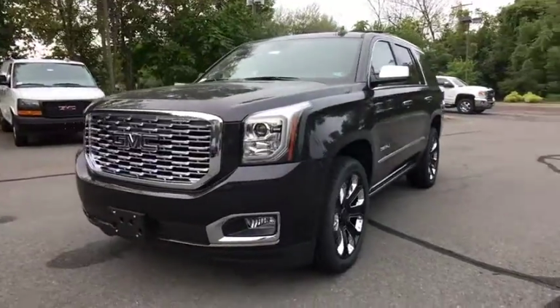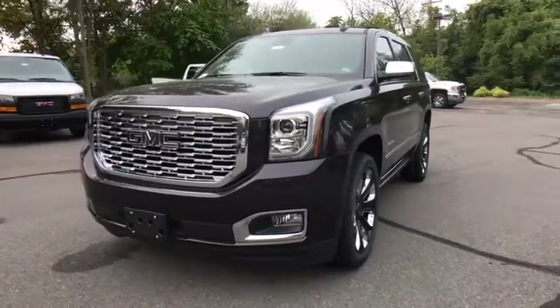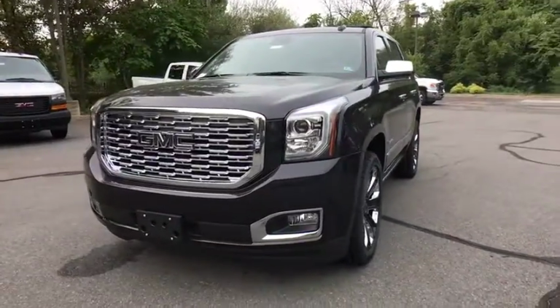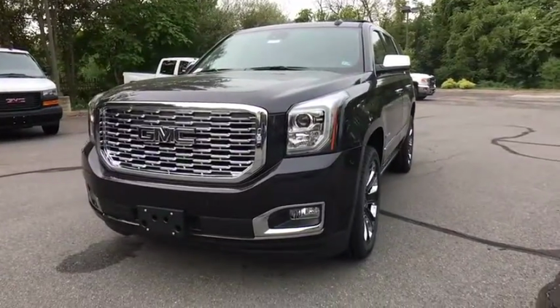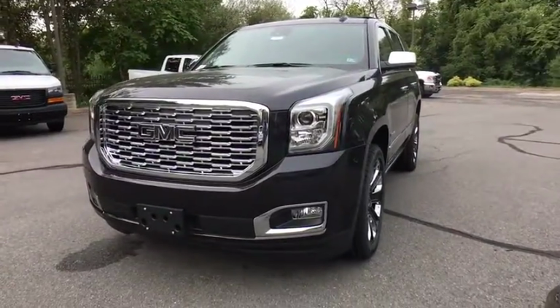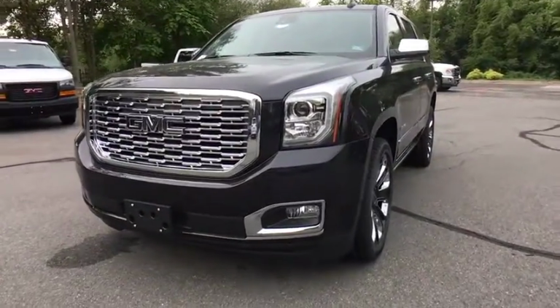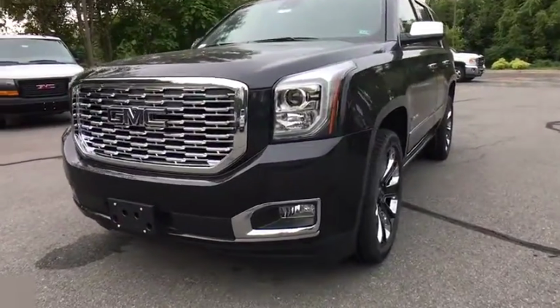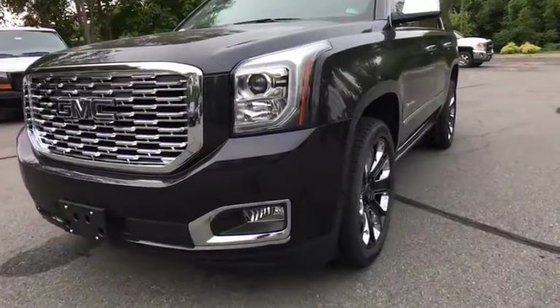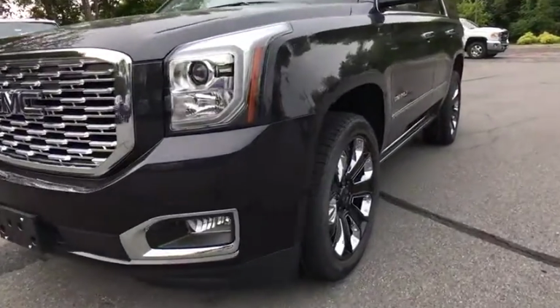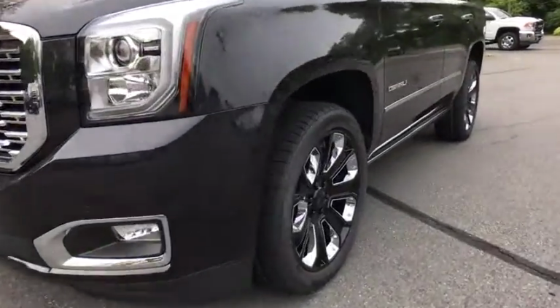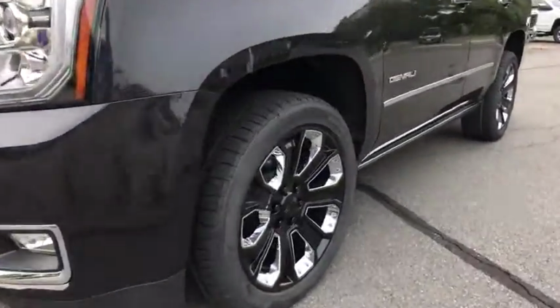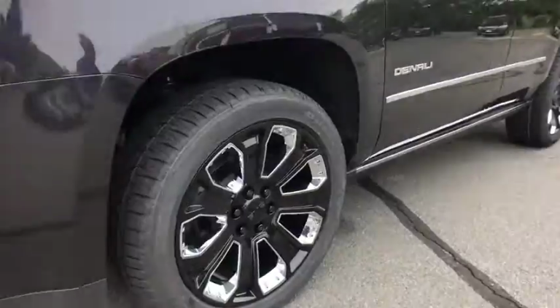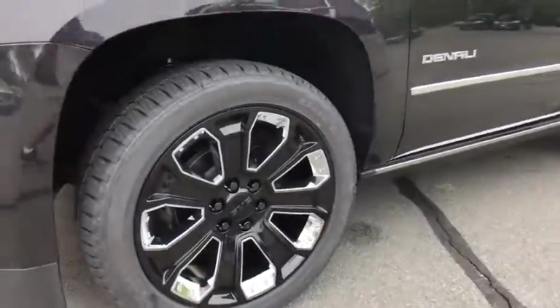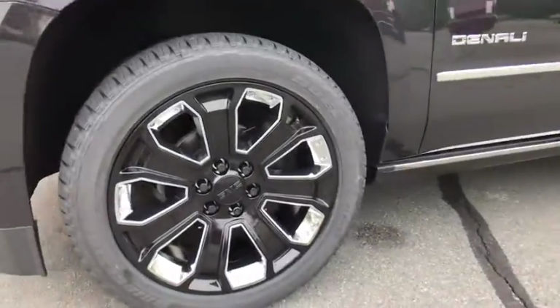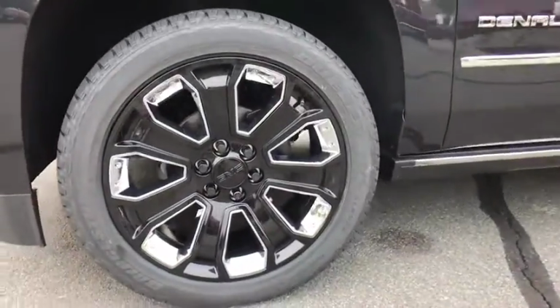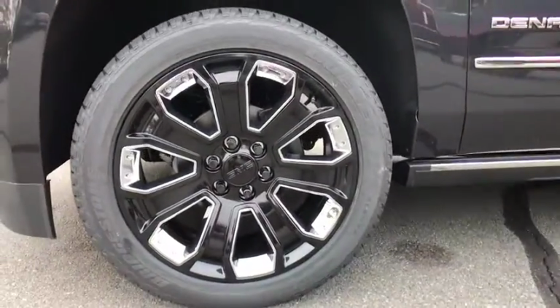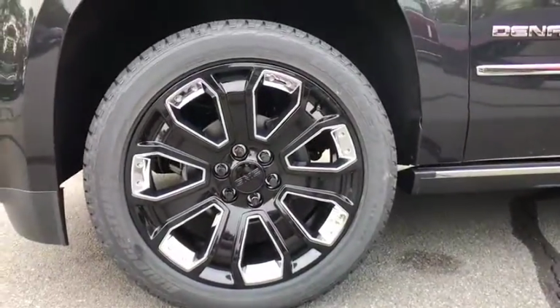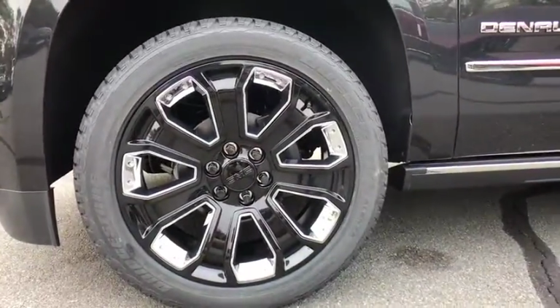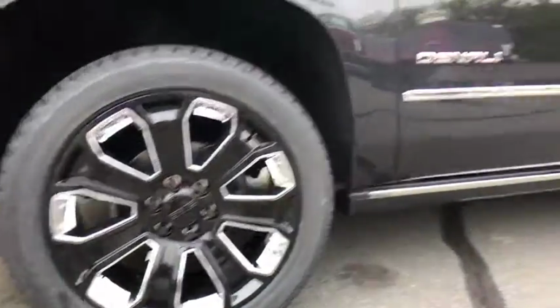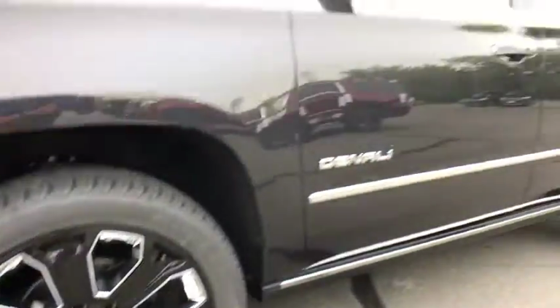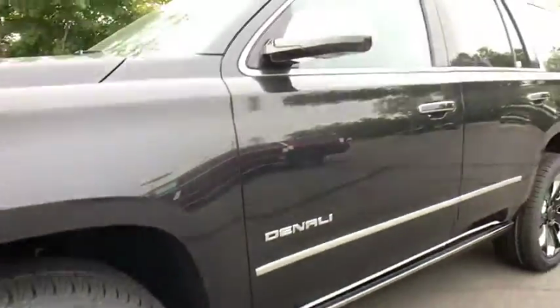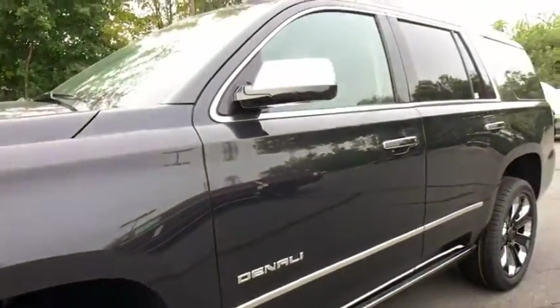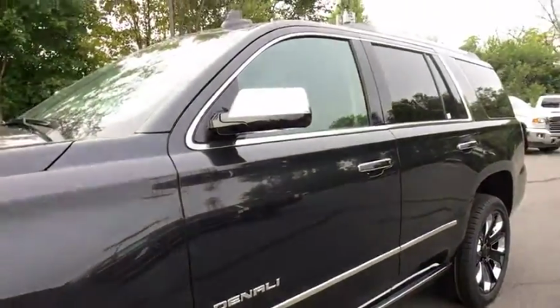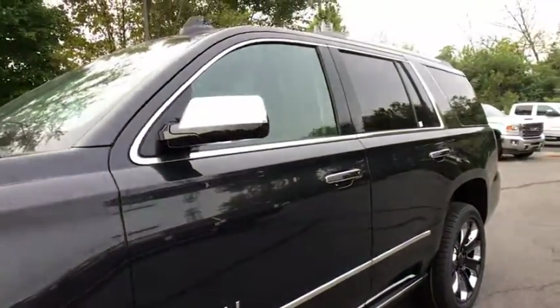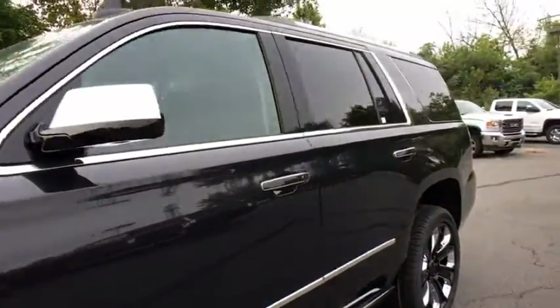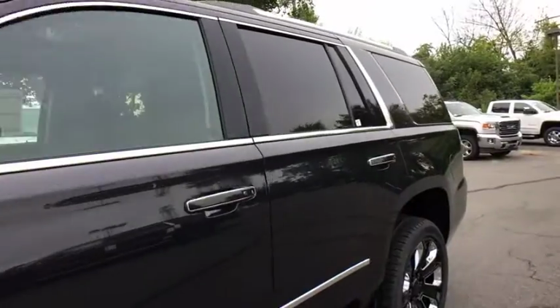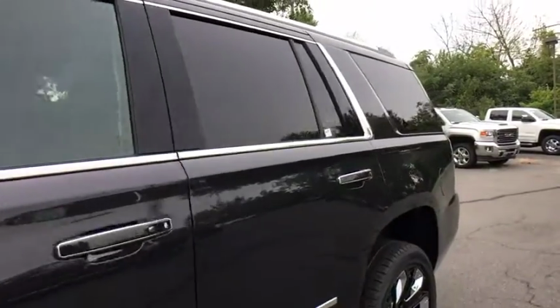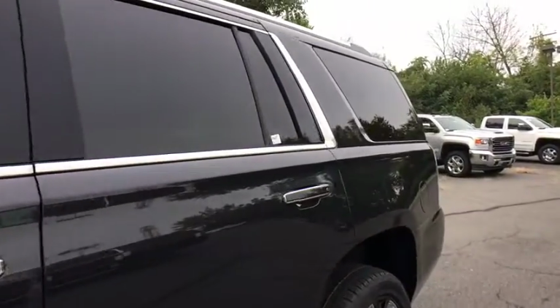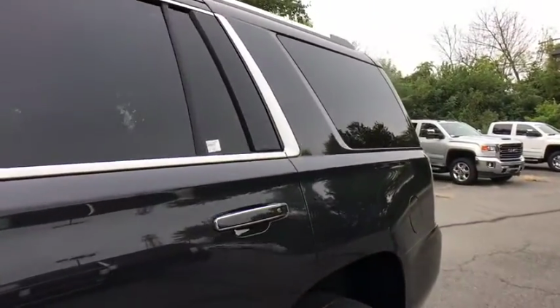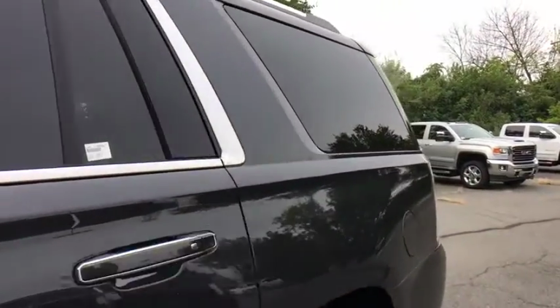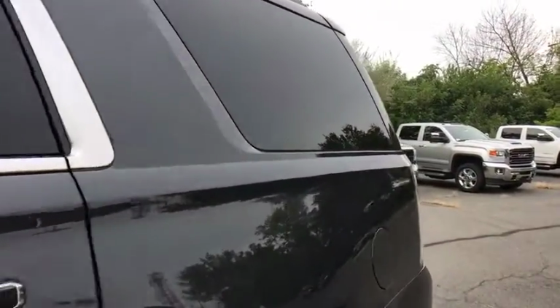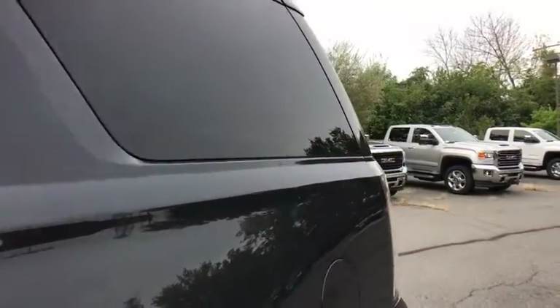Four wheel disc brakes, universal garage door opener, heated steering wheel, heated front seats, rear window defroster, security system, trip computer, electronic stability control, CD player, power windows.